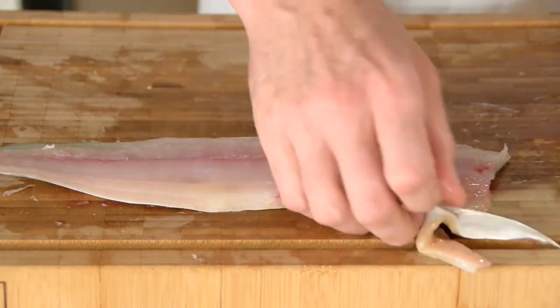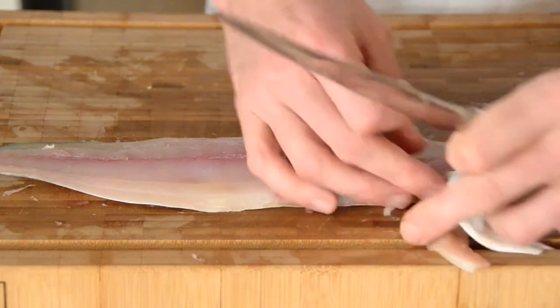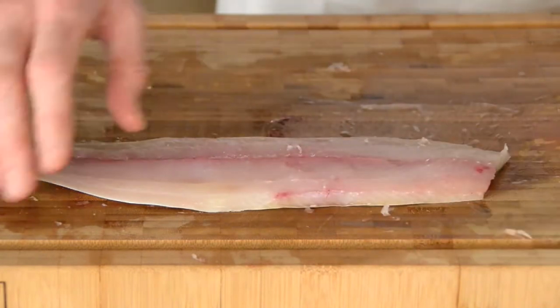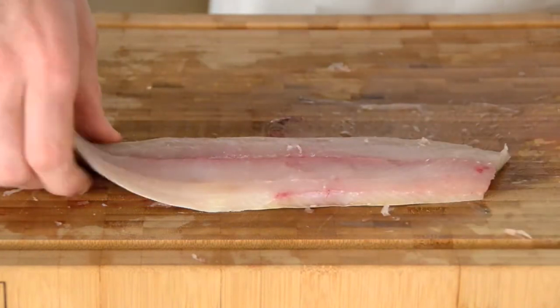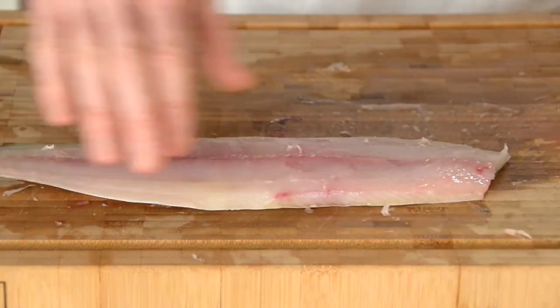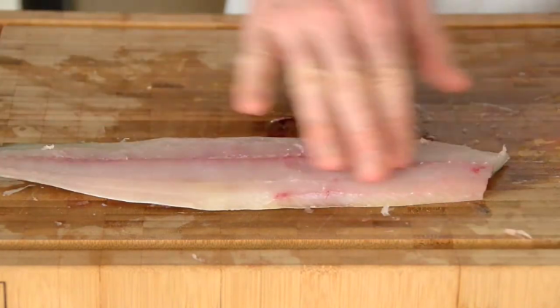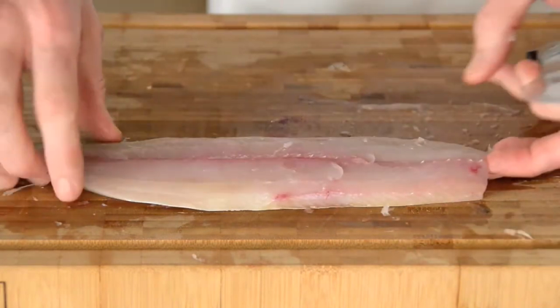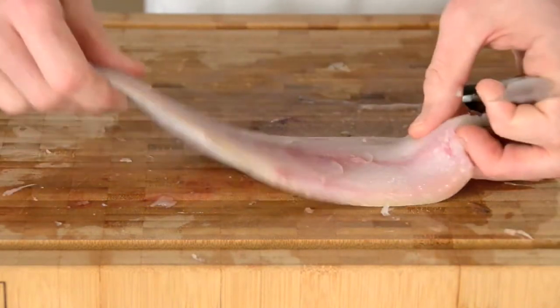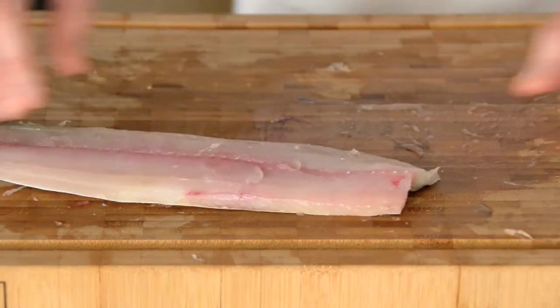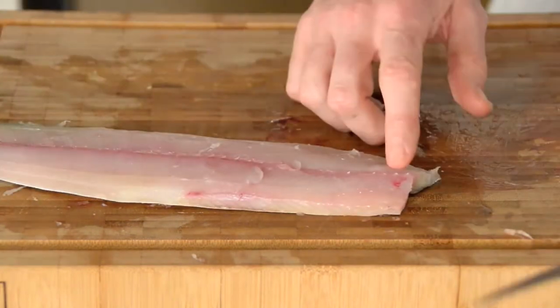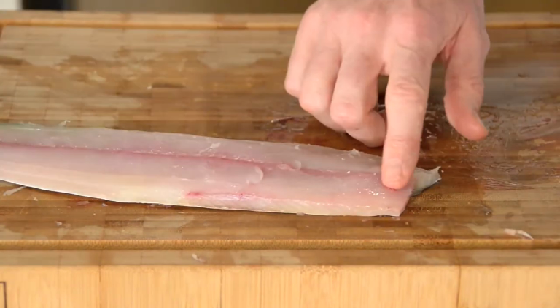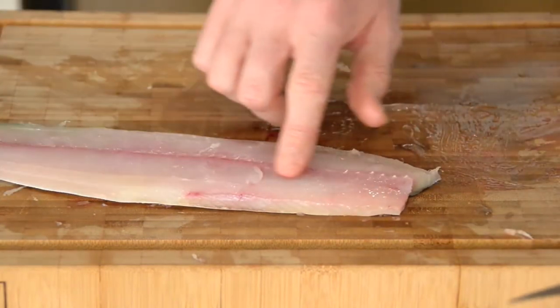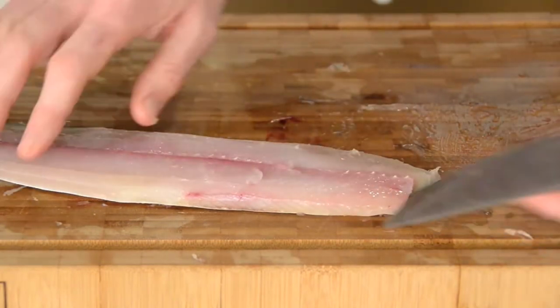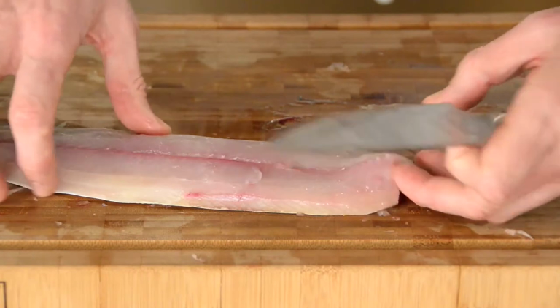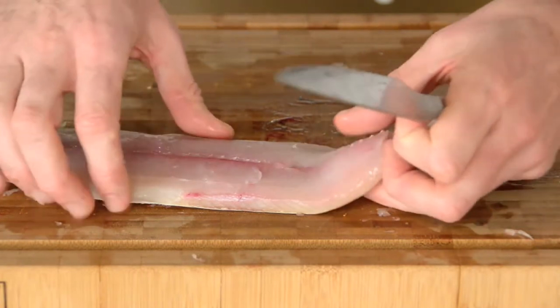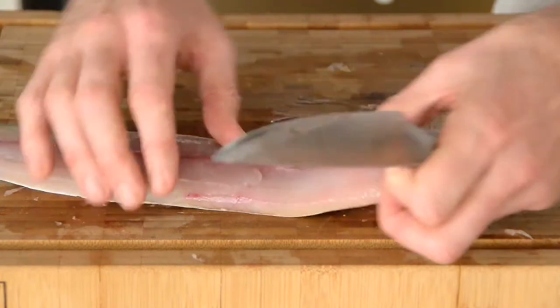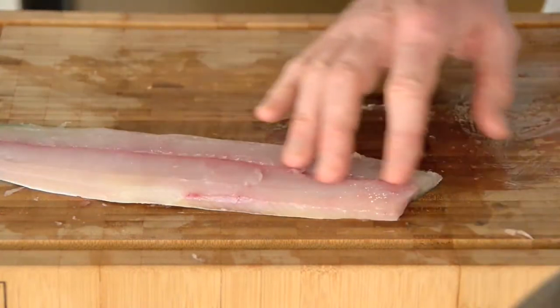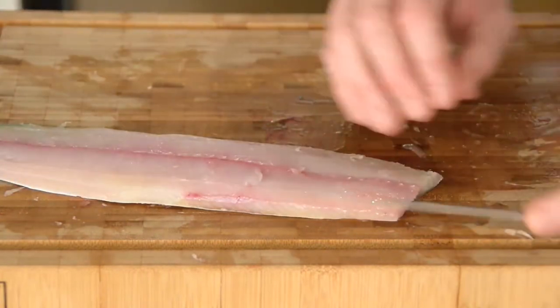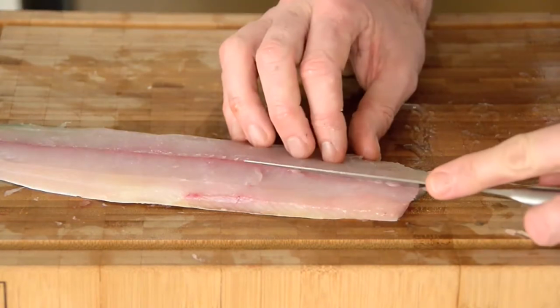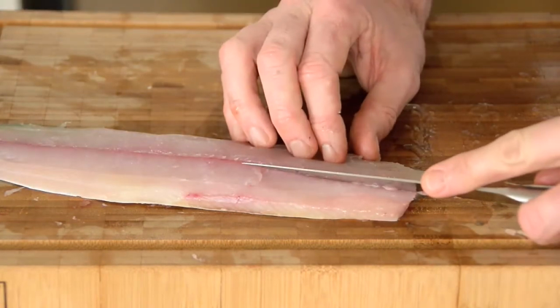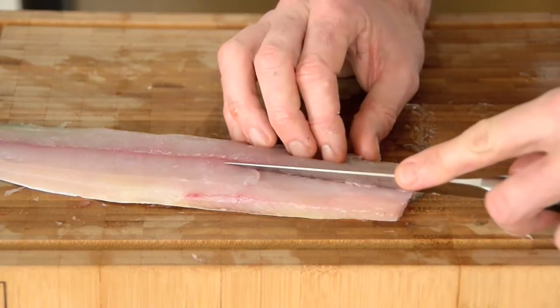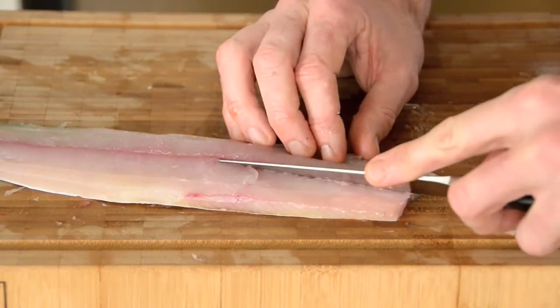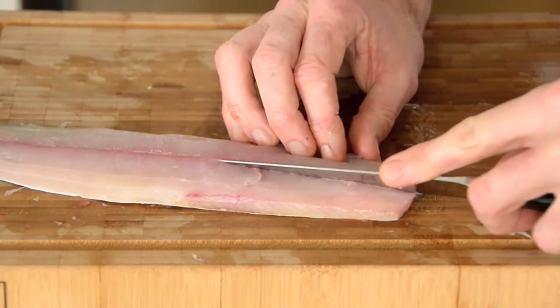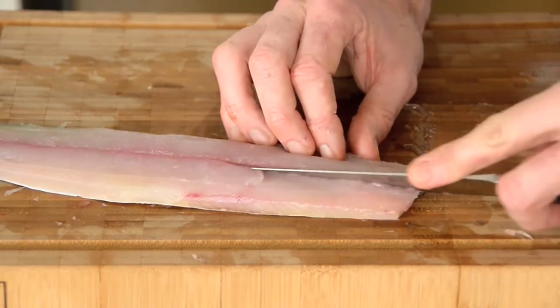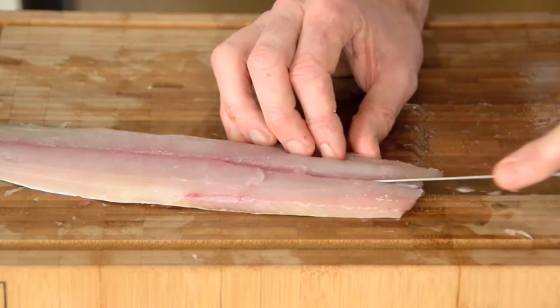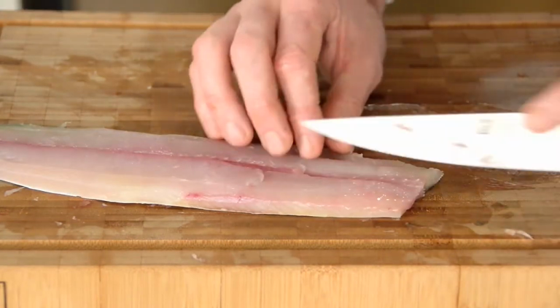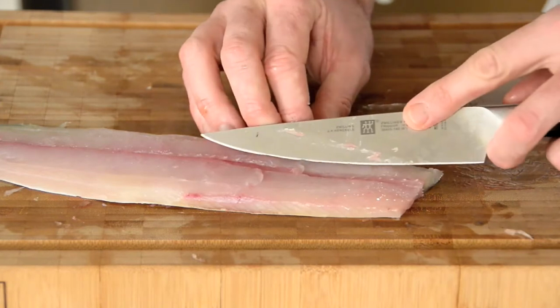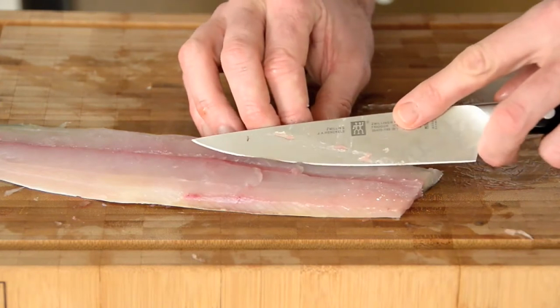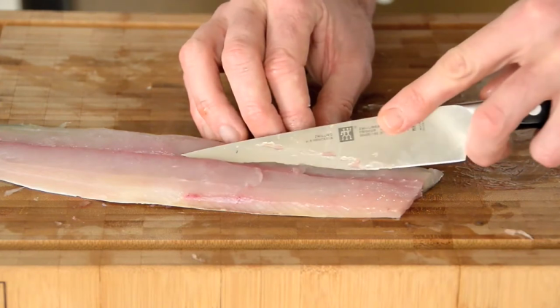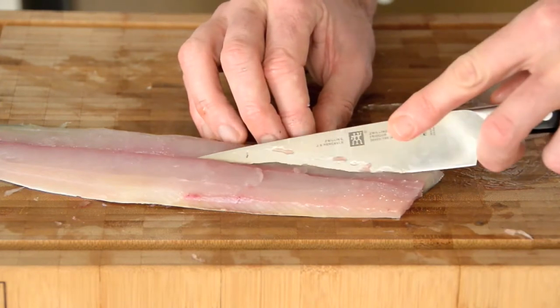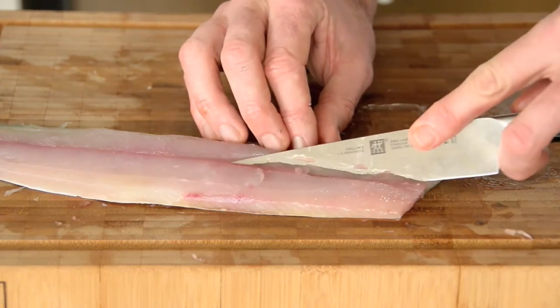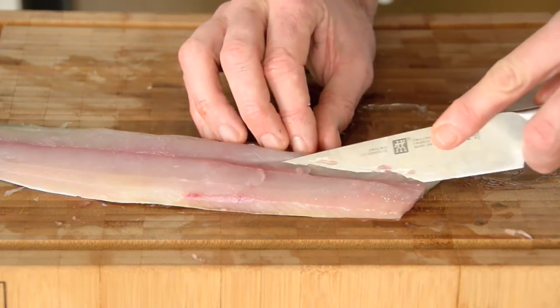Tidy him up there — and again you've got that very thin row of bones. So a tiny little V-incision just on either side of those little bones.